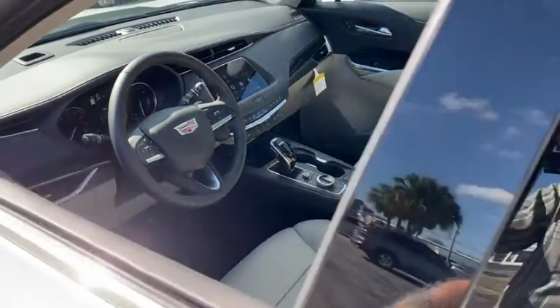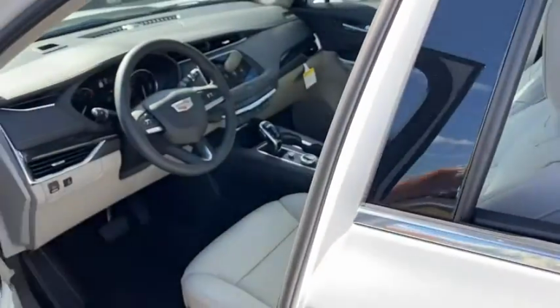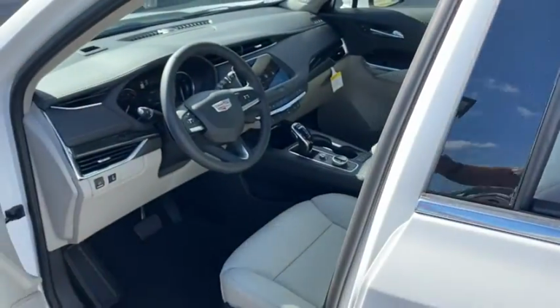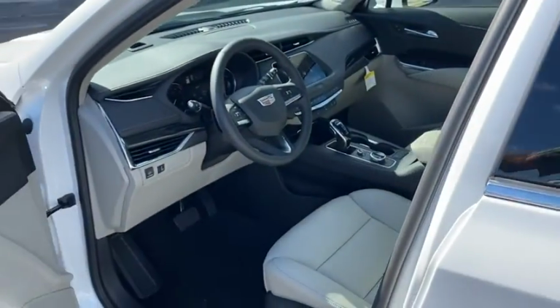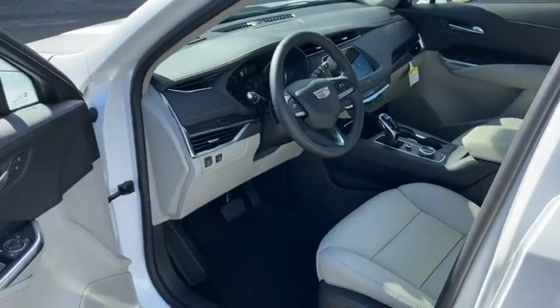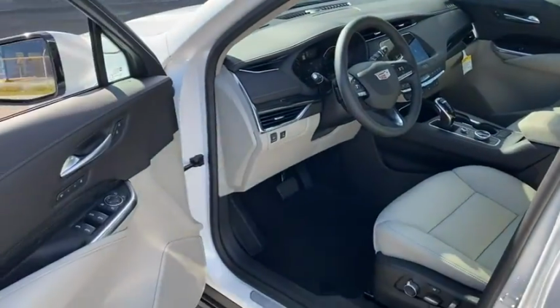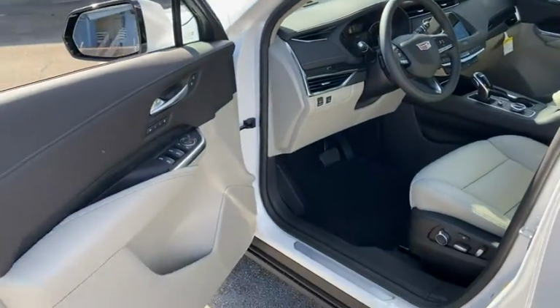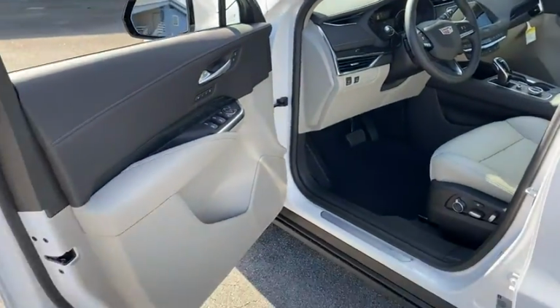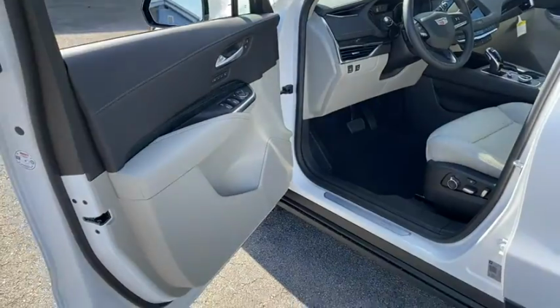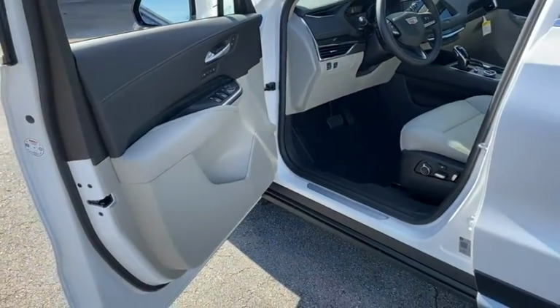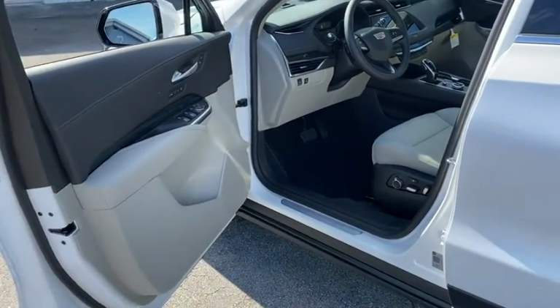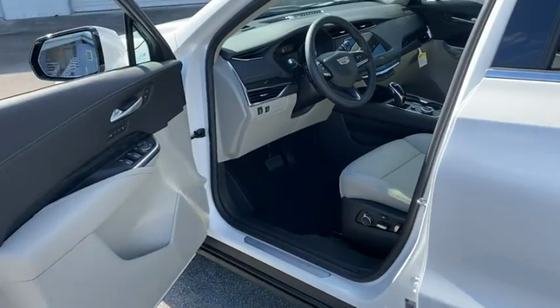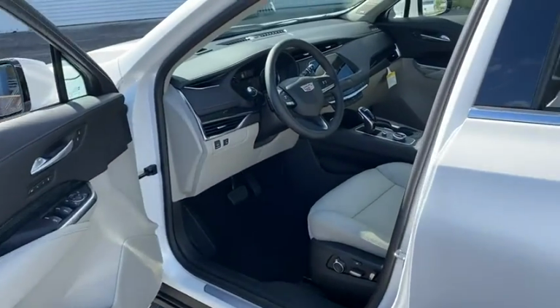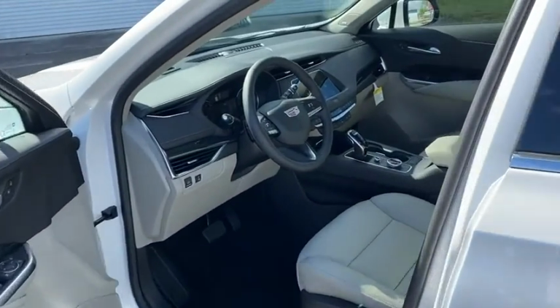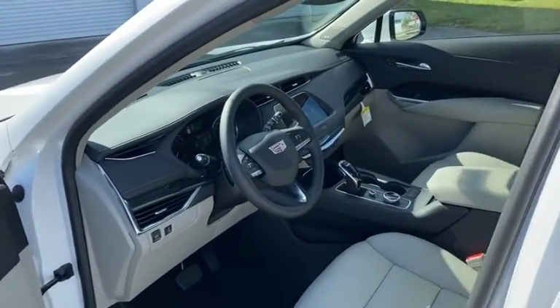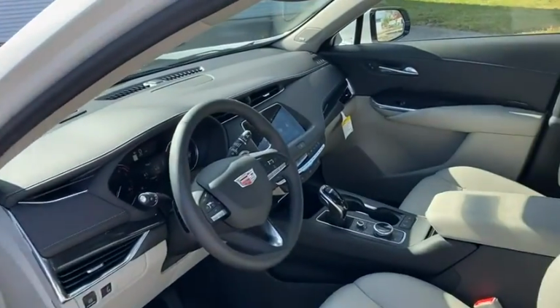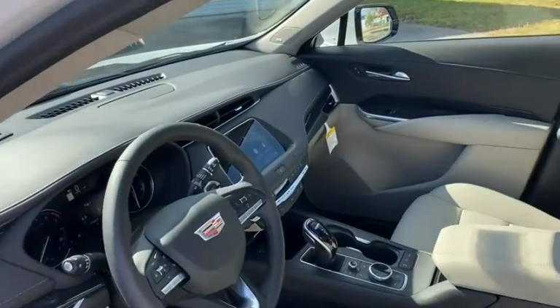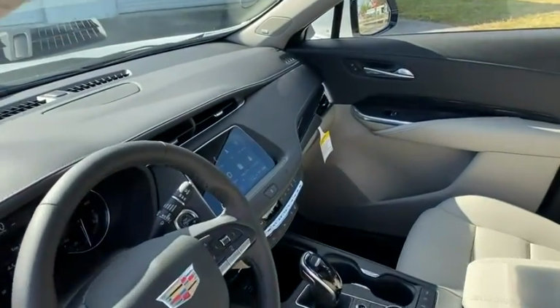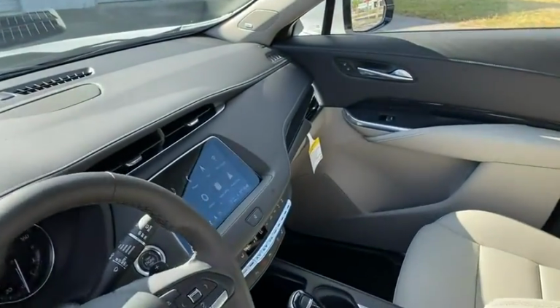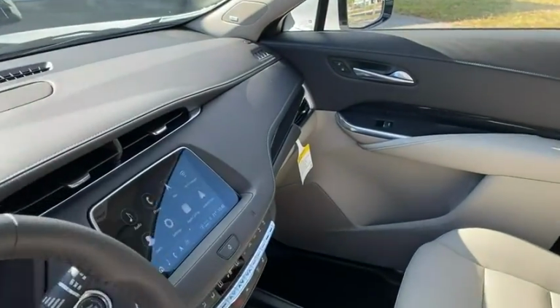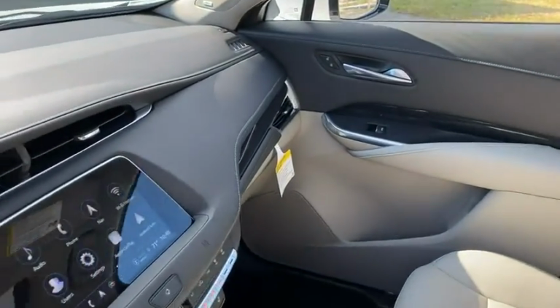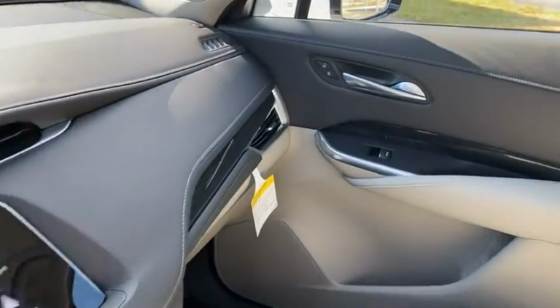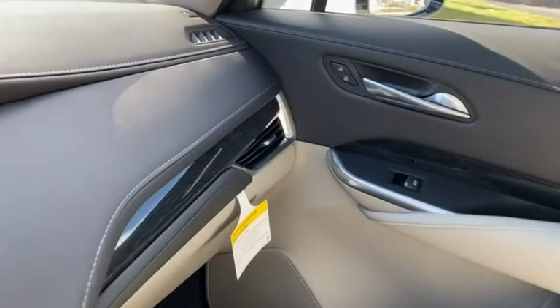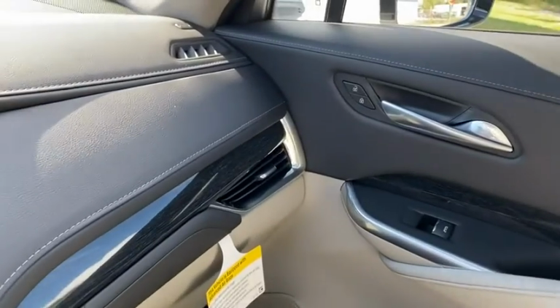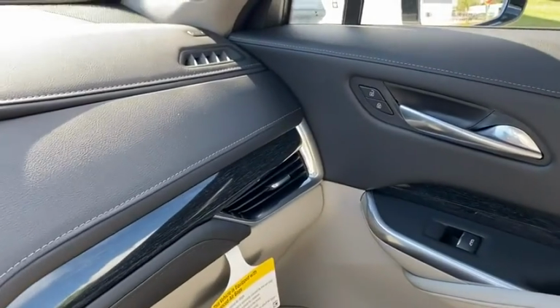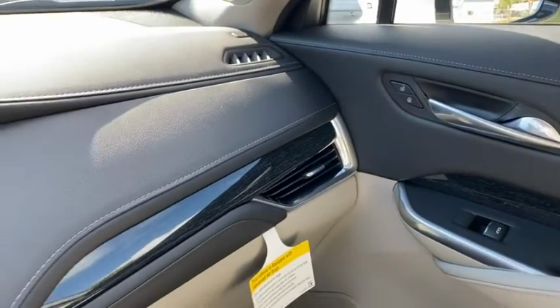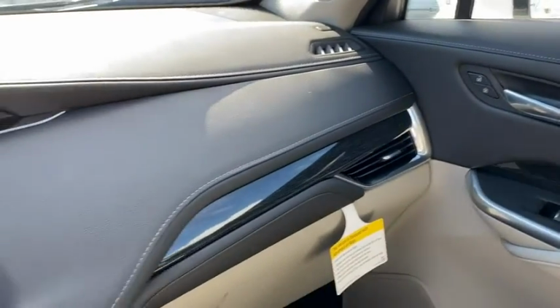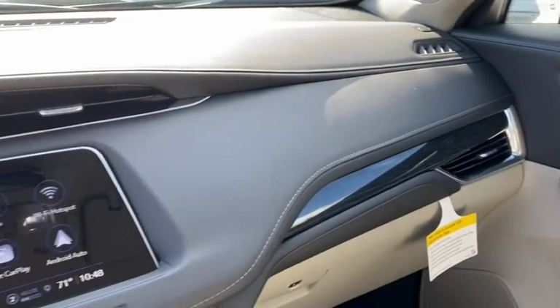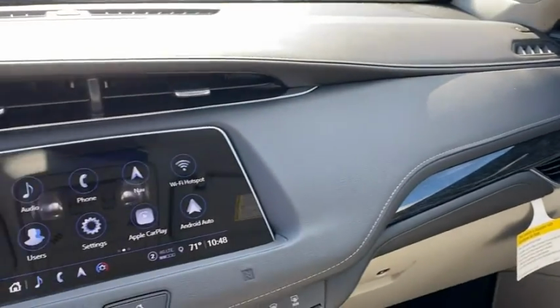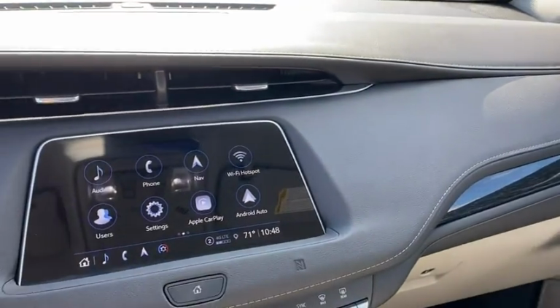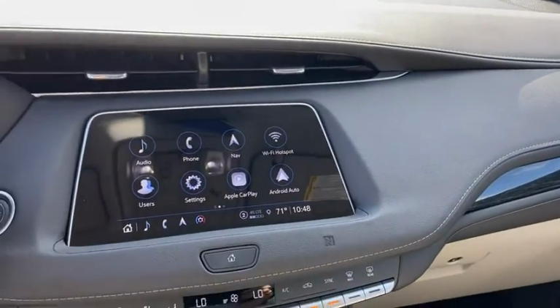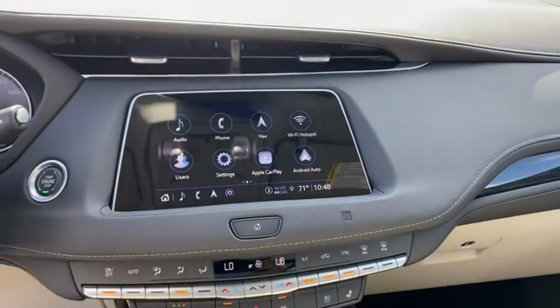Heated front driver and passenger seats, compass, electronic stability control, trip computer, security system, rear window defroster, power windows, overhead console, and HD radio.